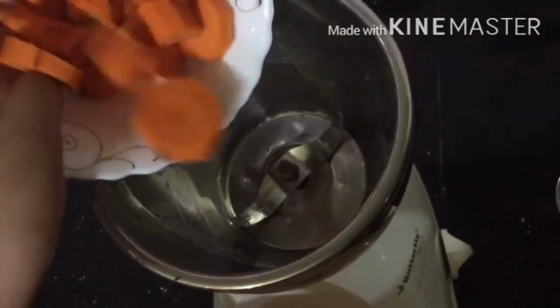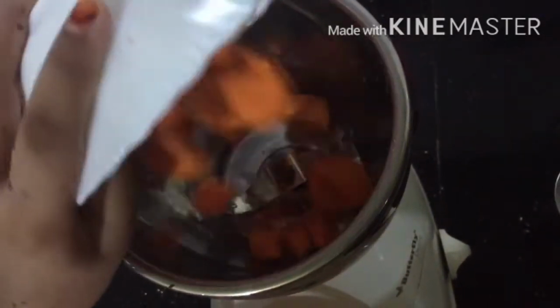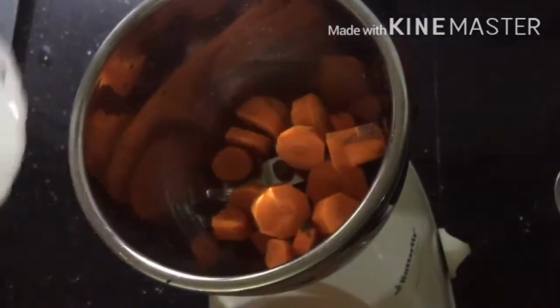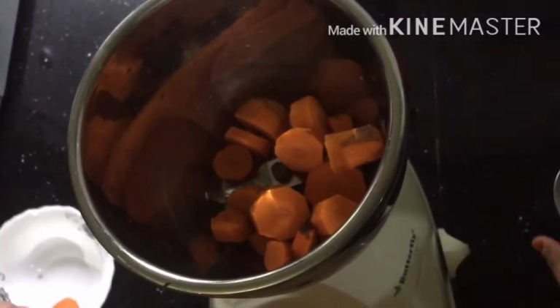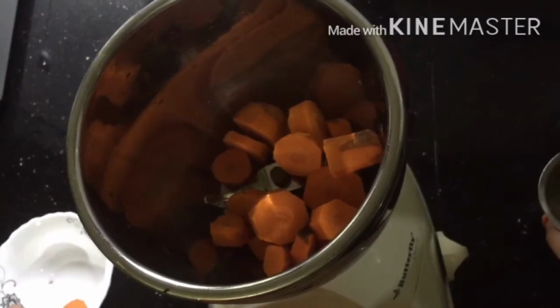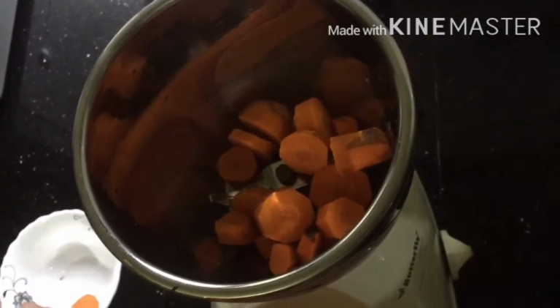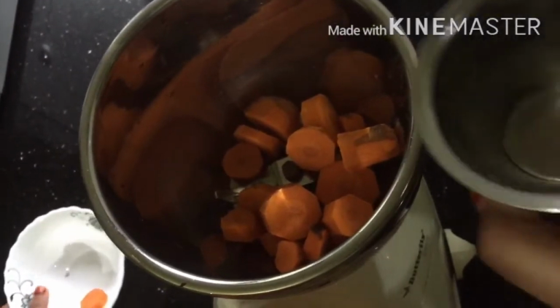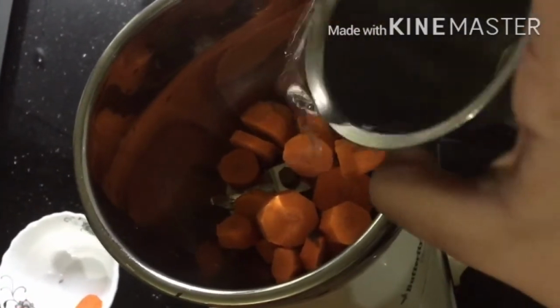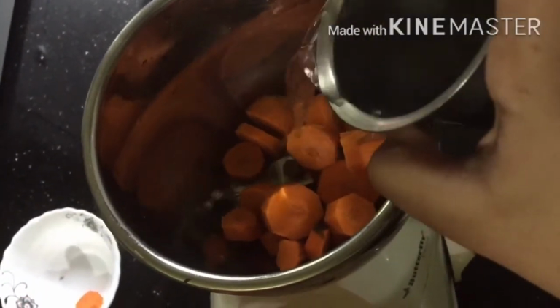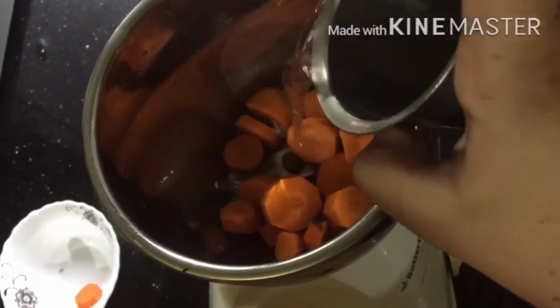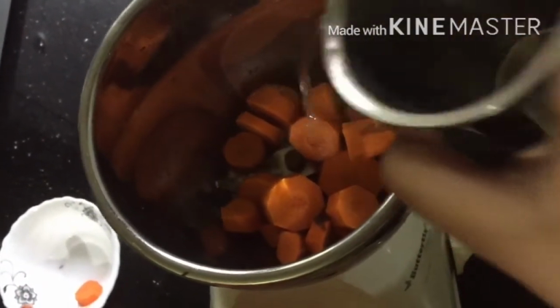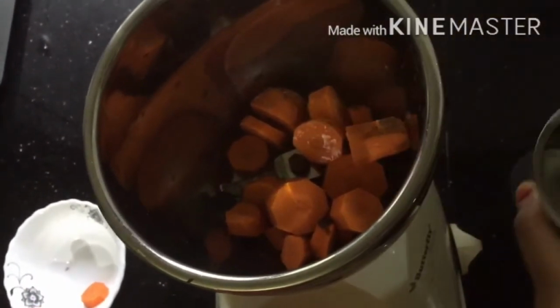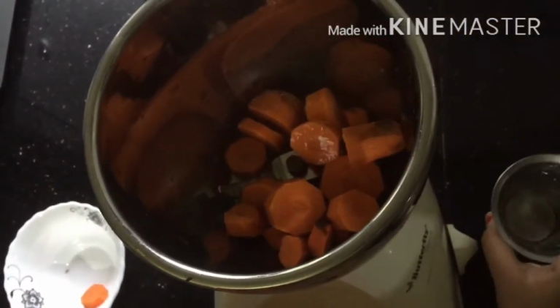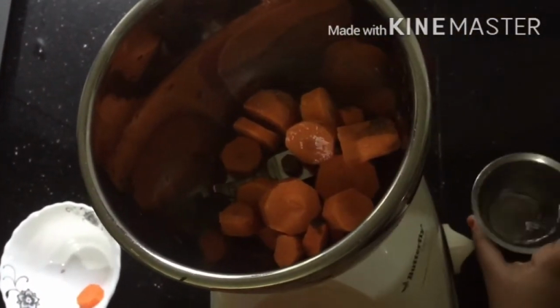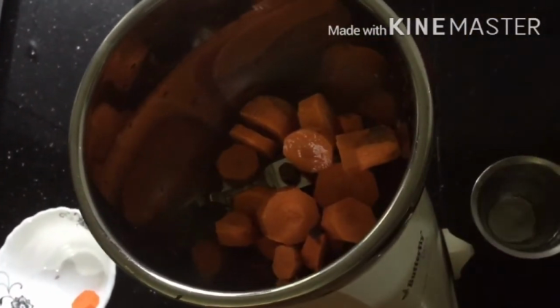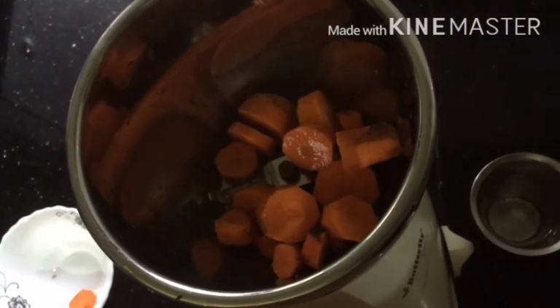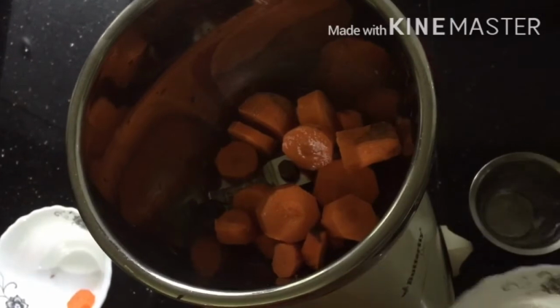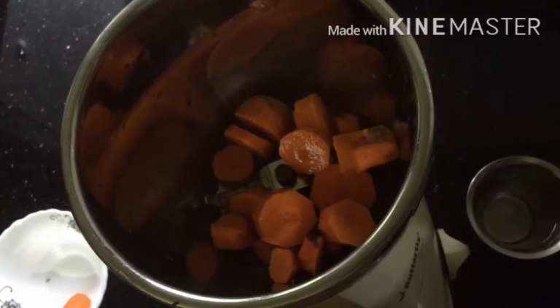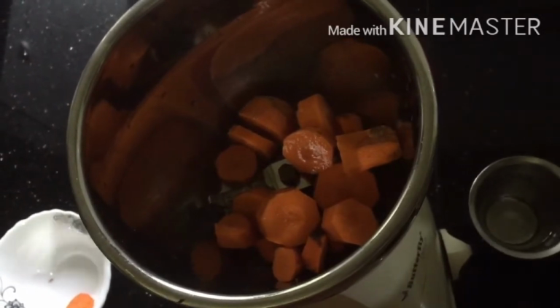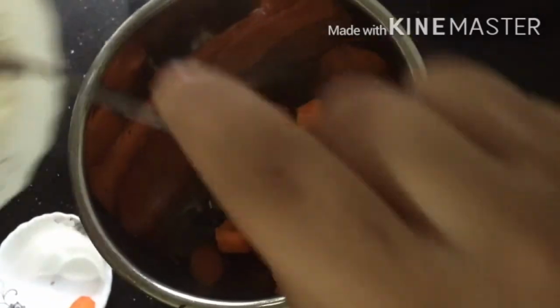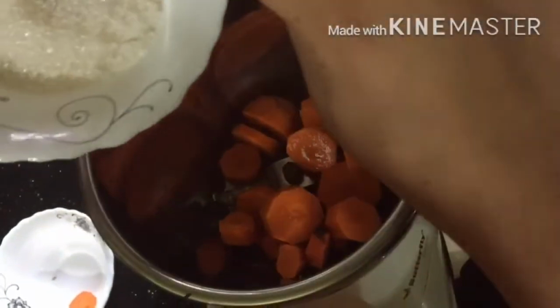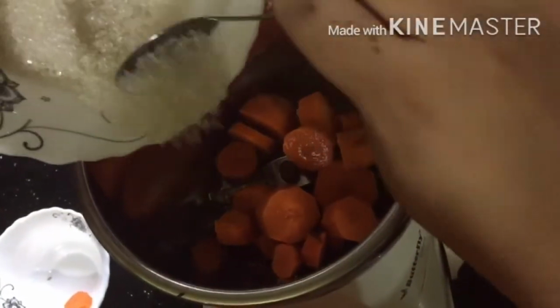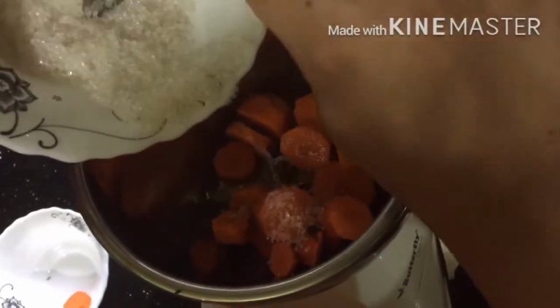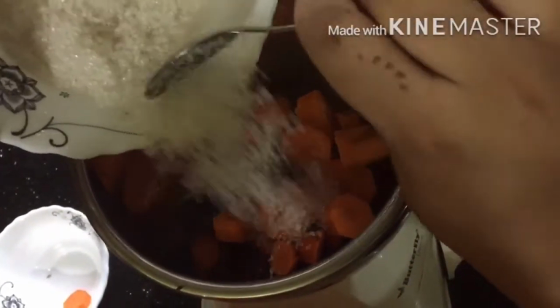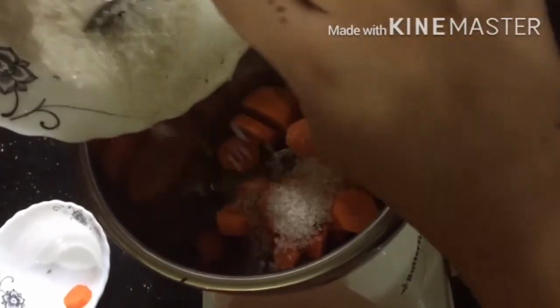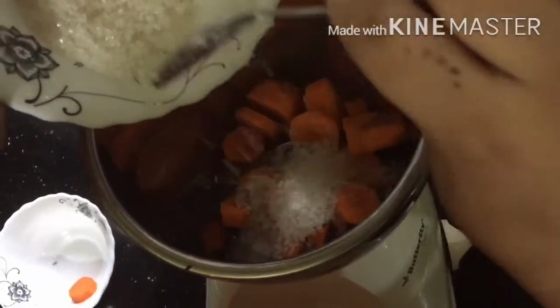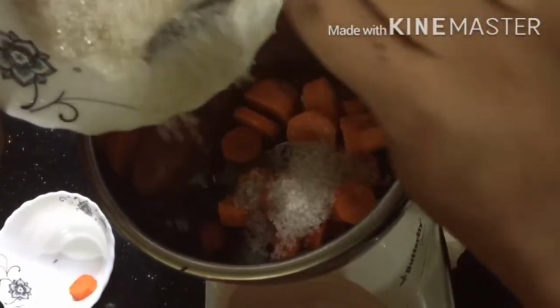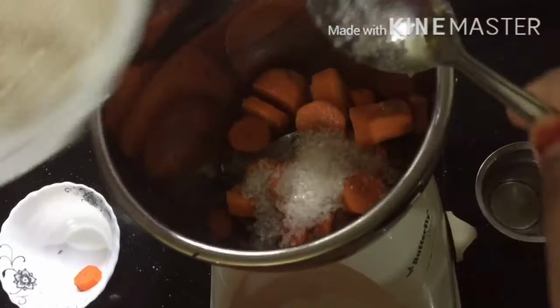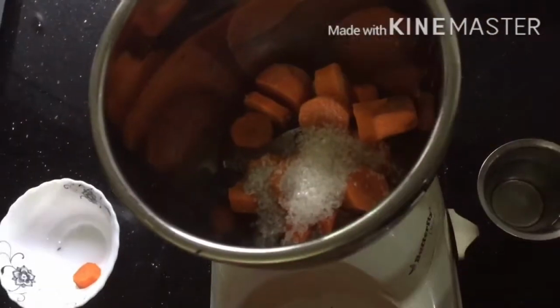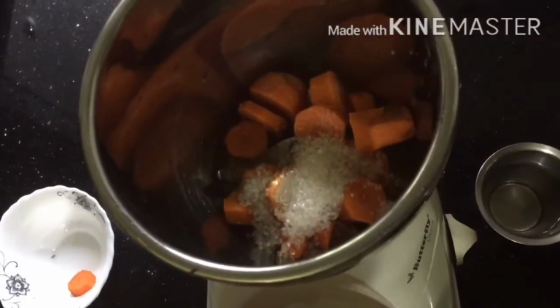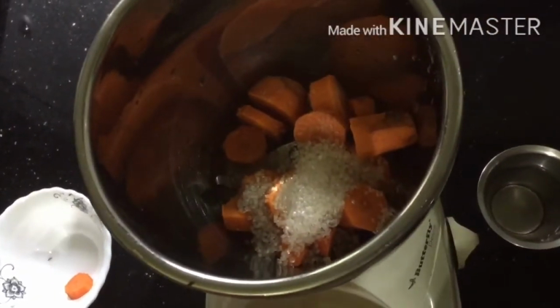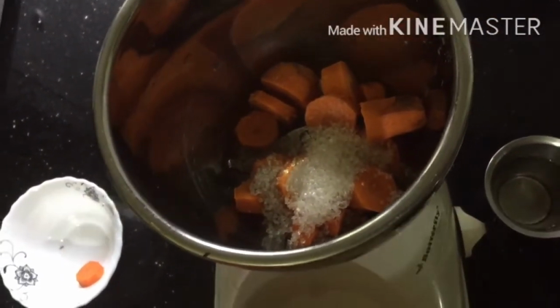Let's add the carrots, some water, and now some sugar. Now let's blend it.